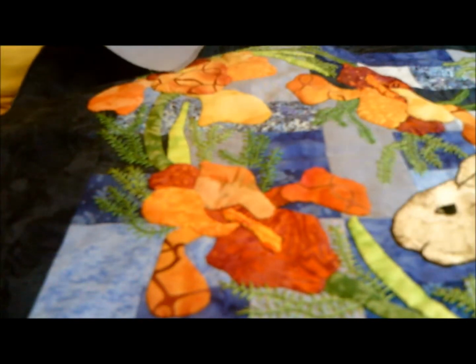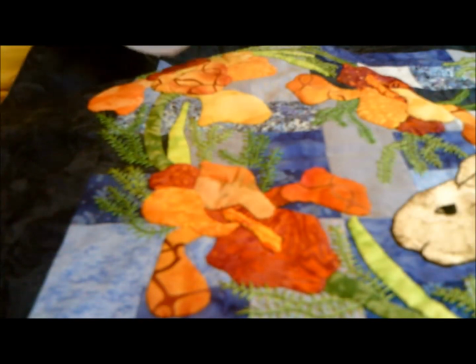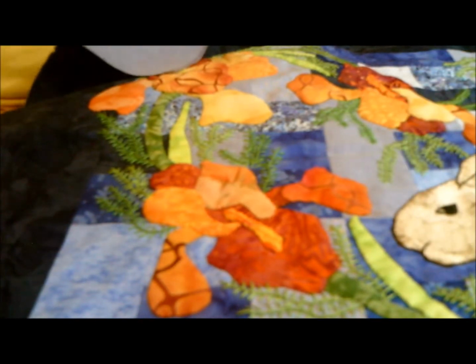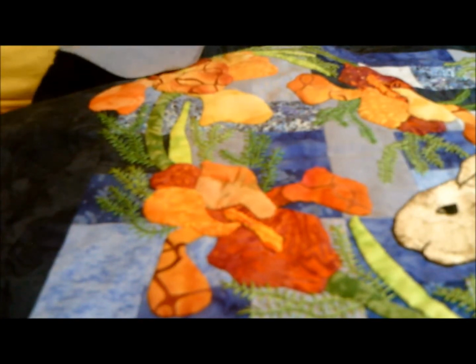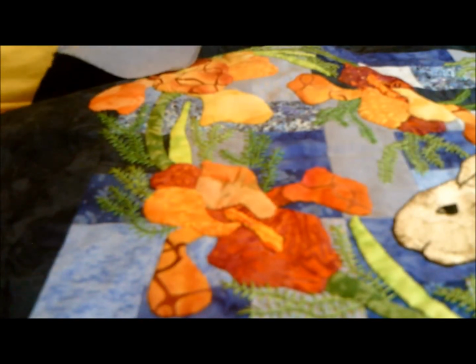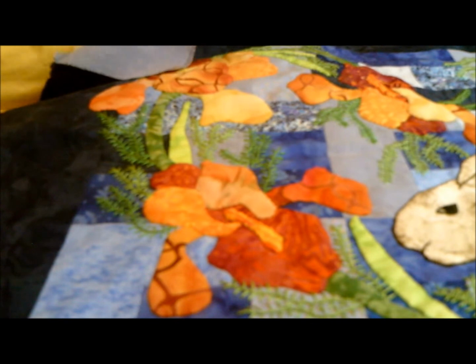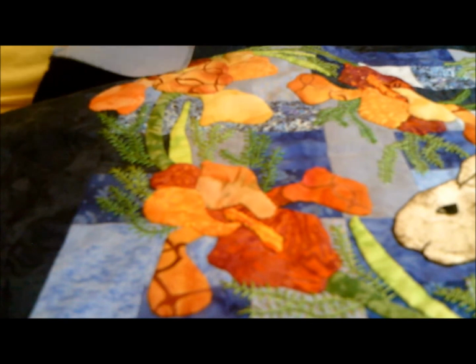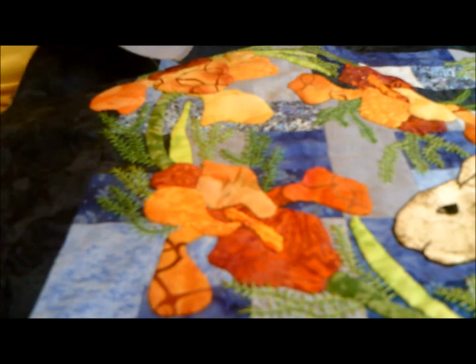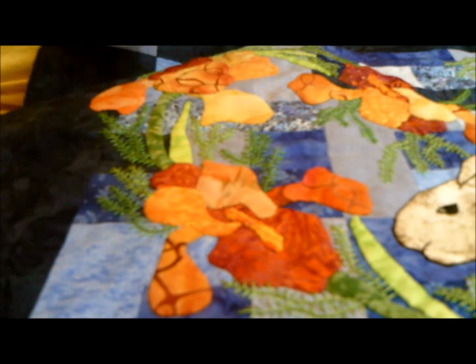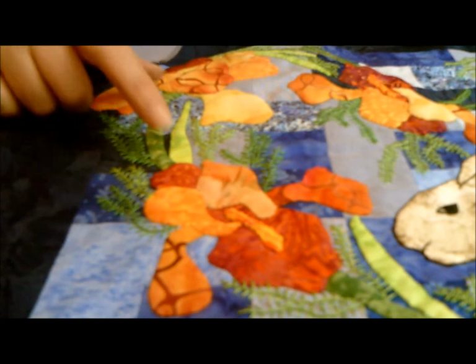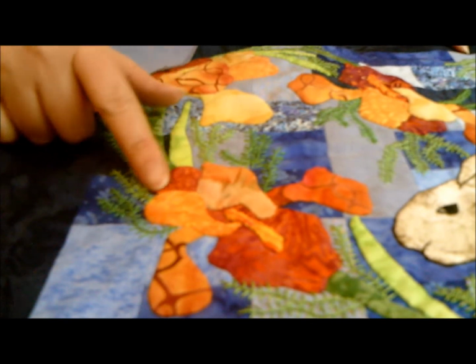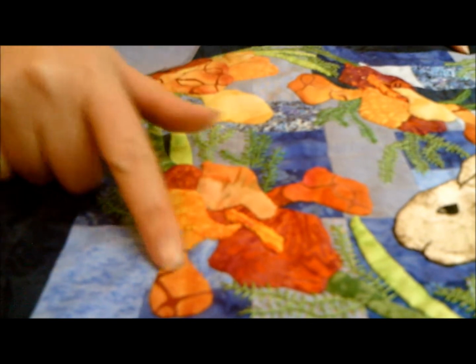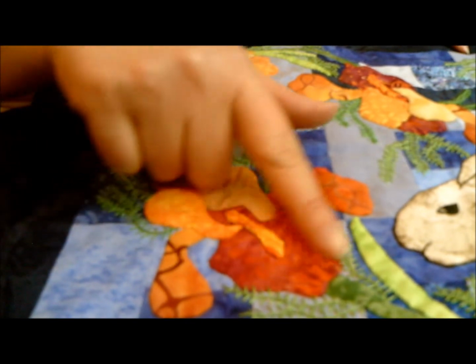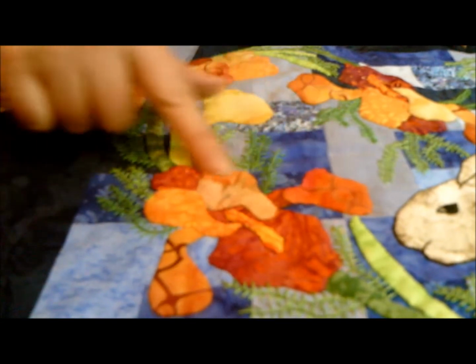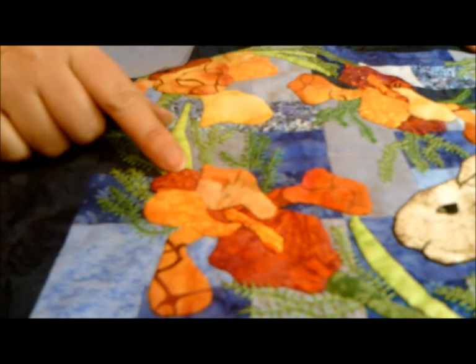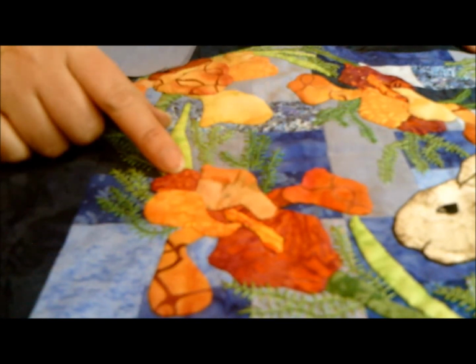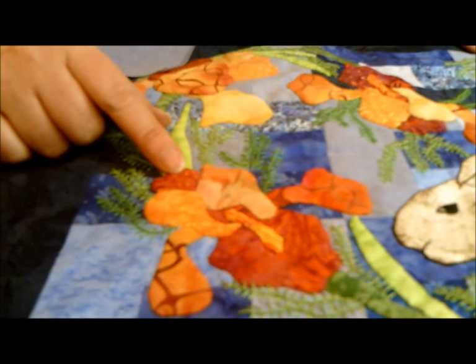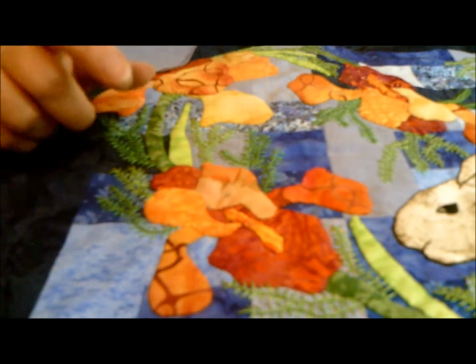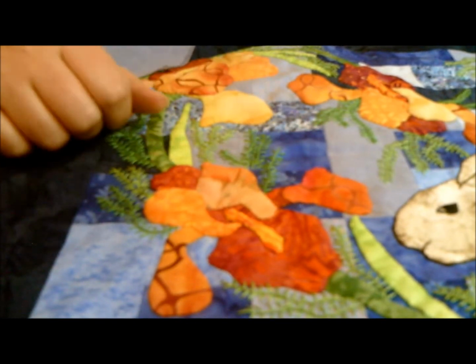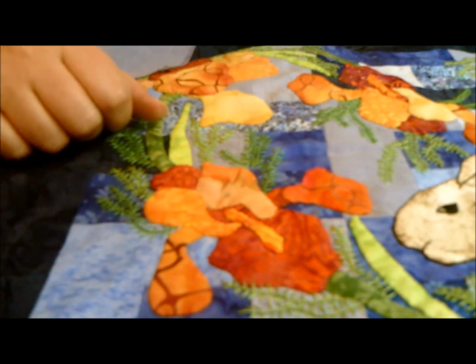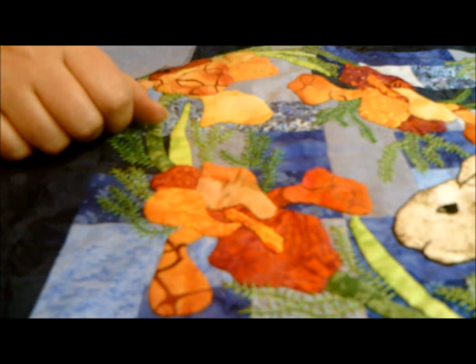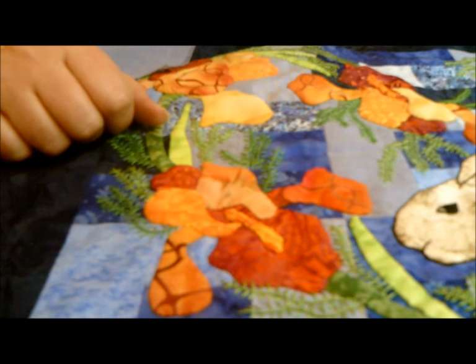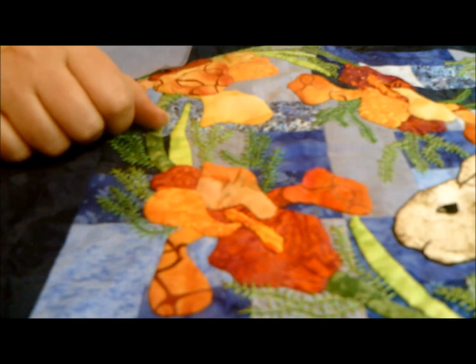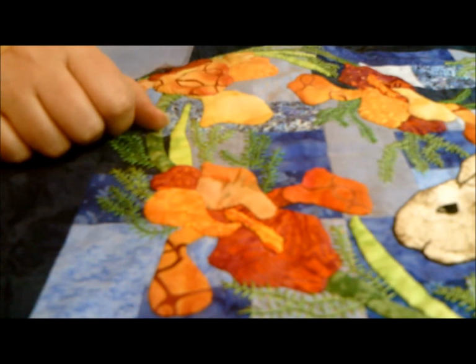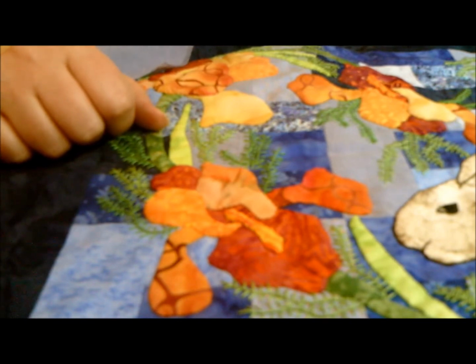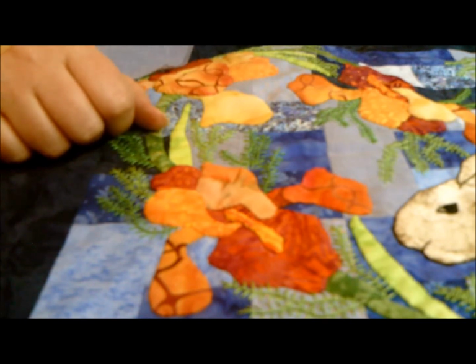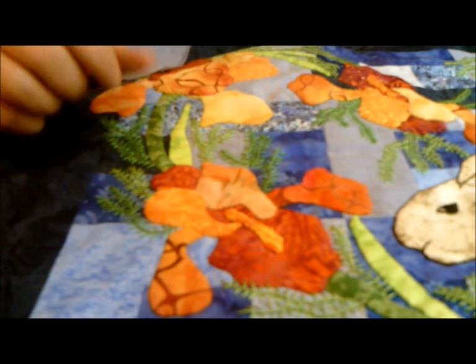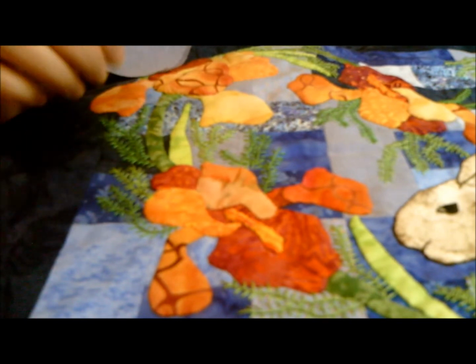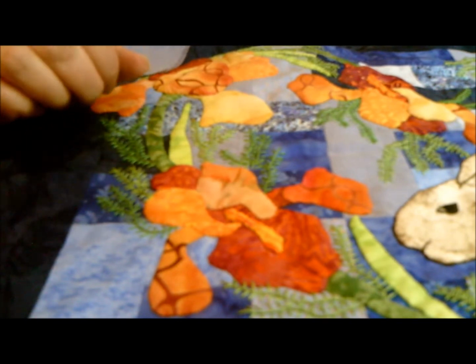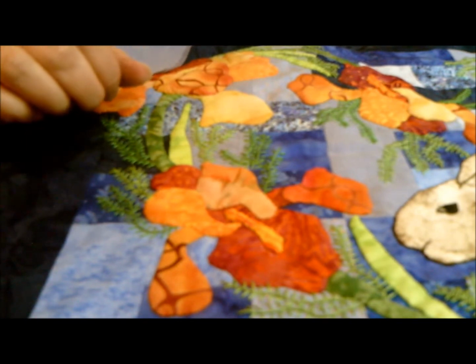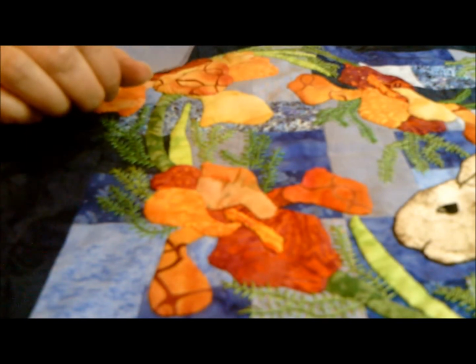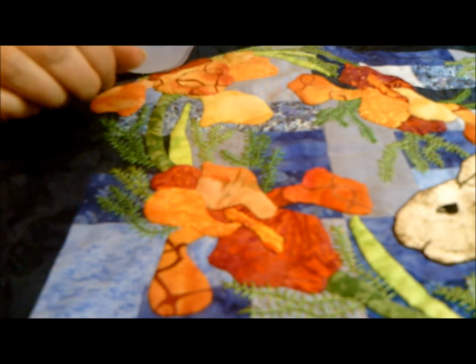Hello, my name is Starla Henderson, and today we're going to continue working on this iris that I named Beverly. This is Briner House Quilt's blog, and we're working on our spring sampler.